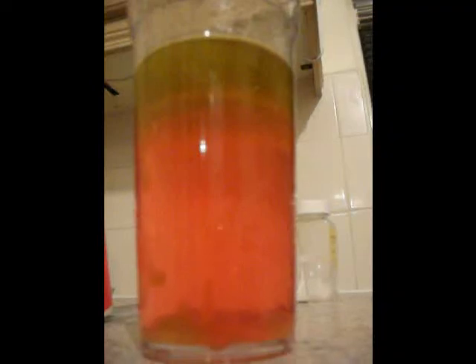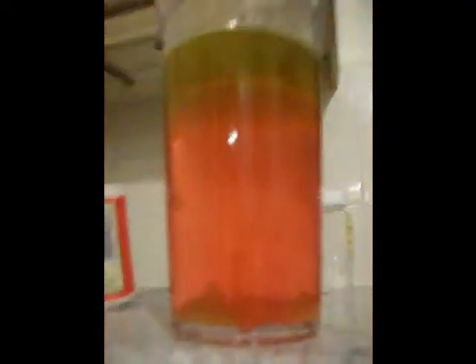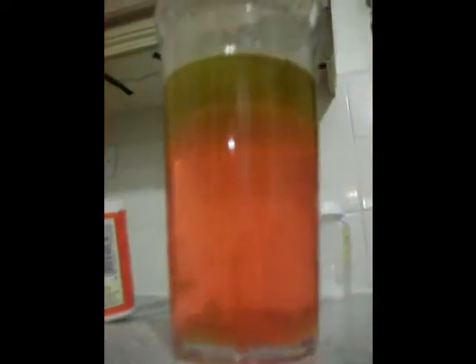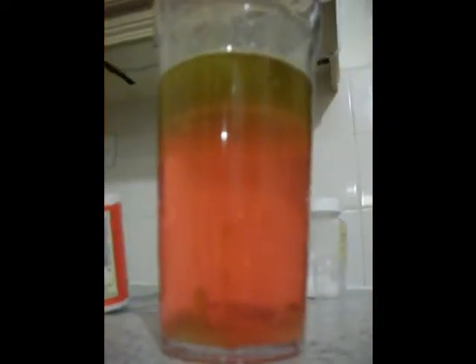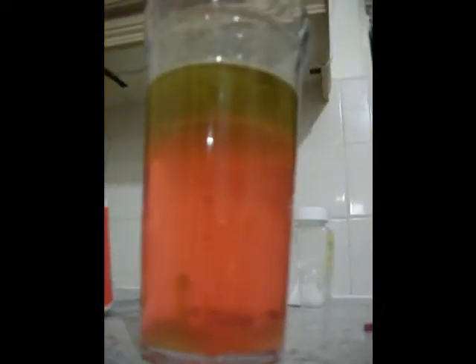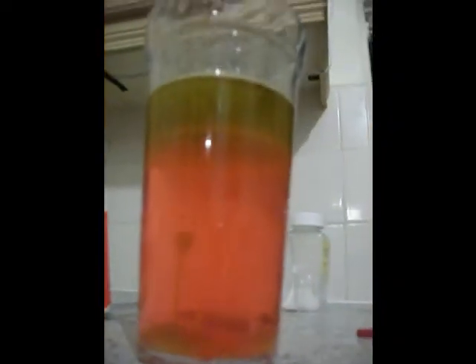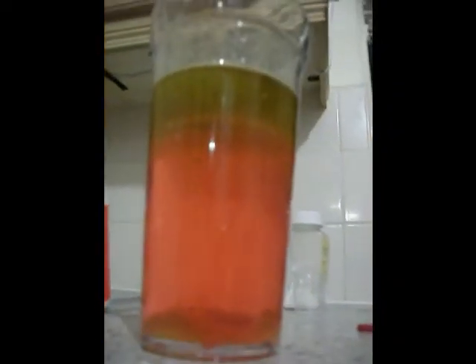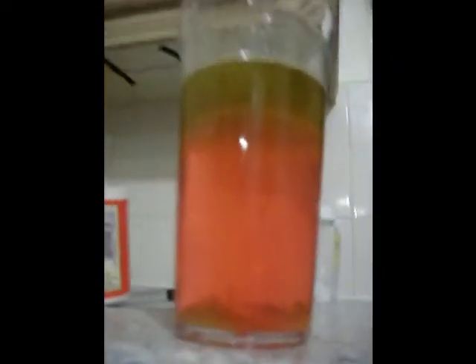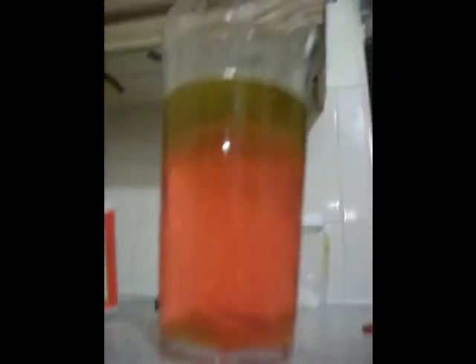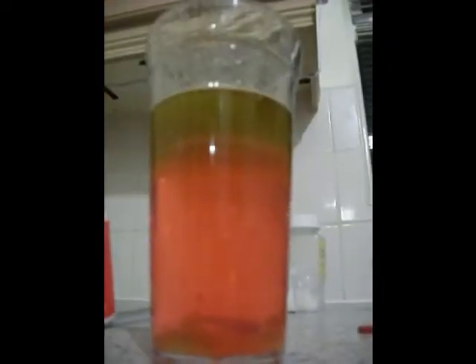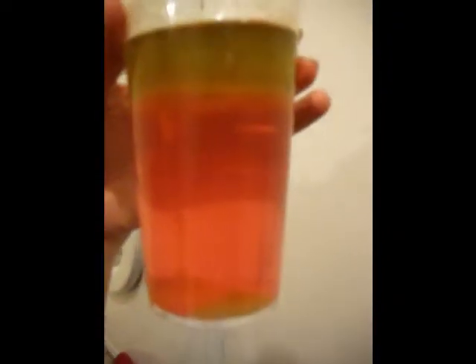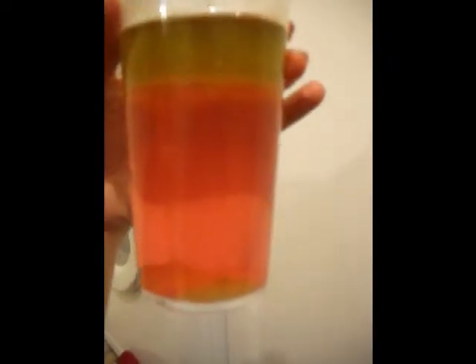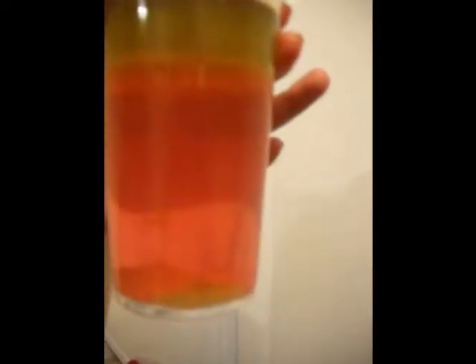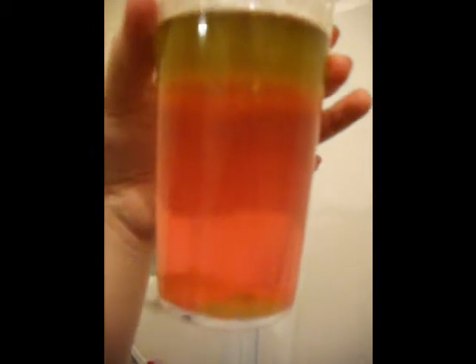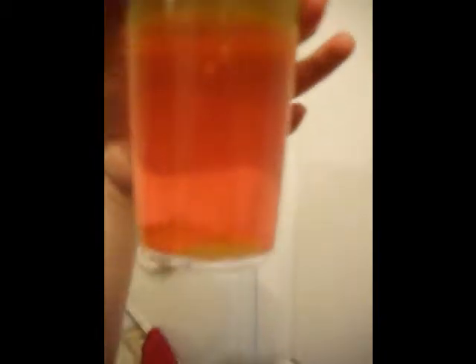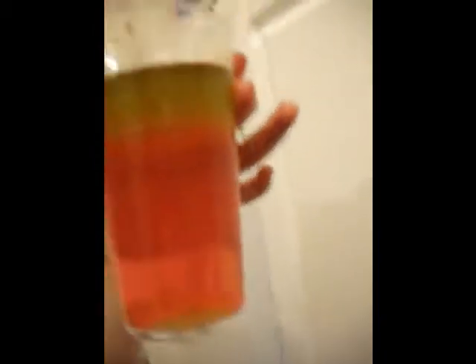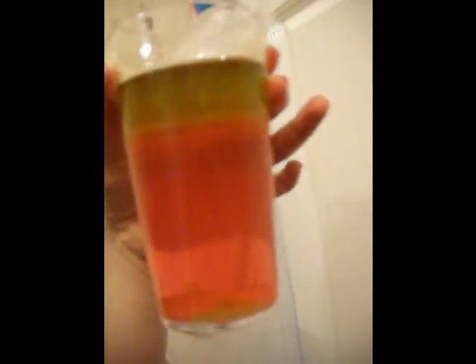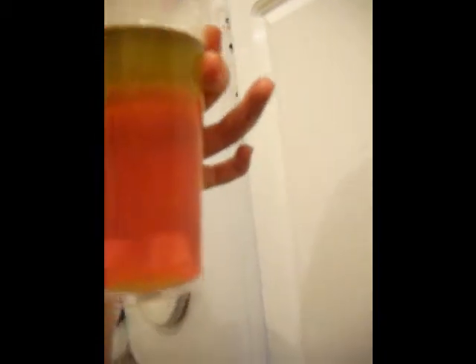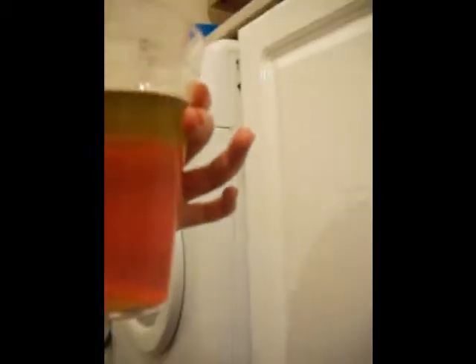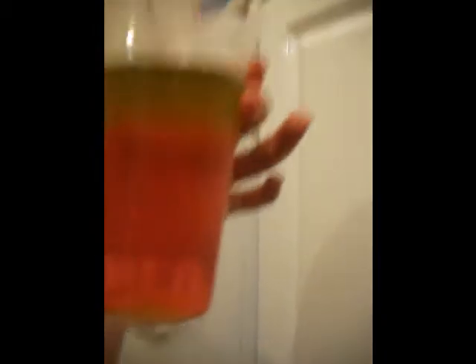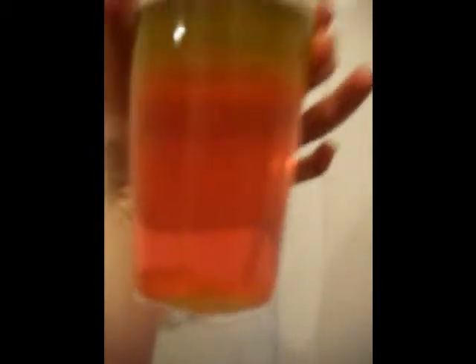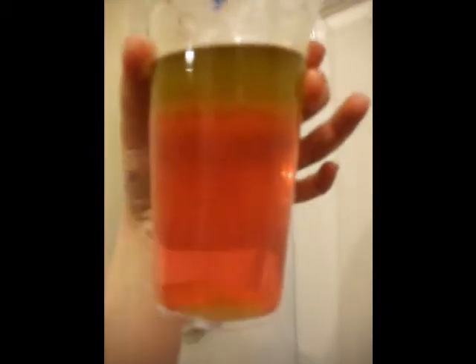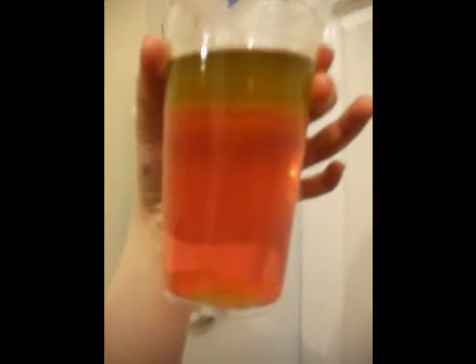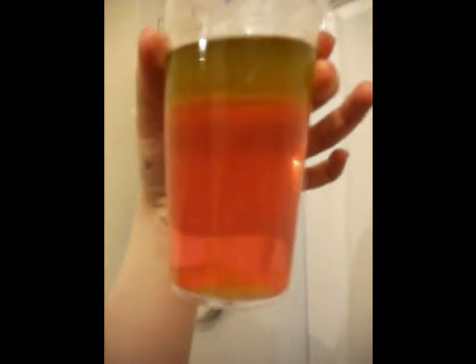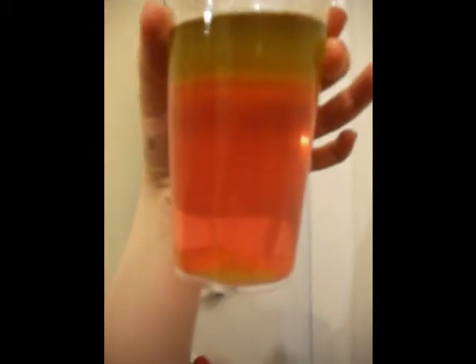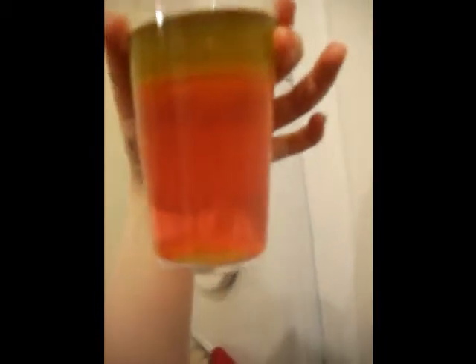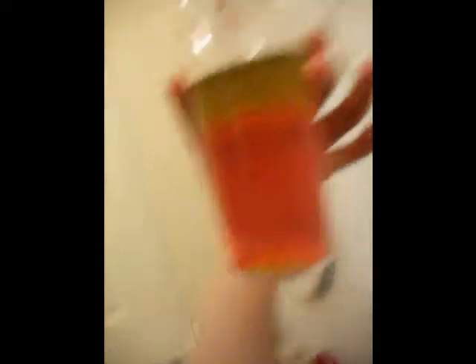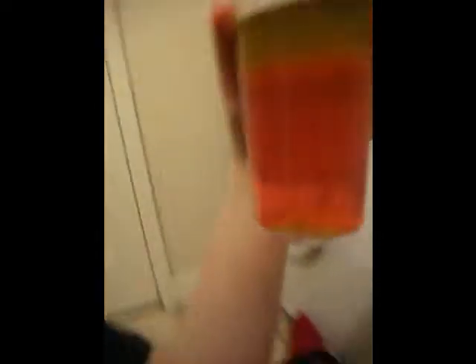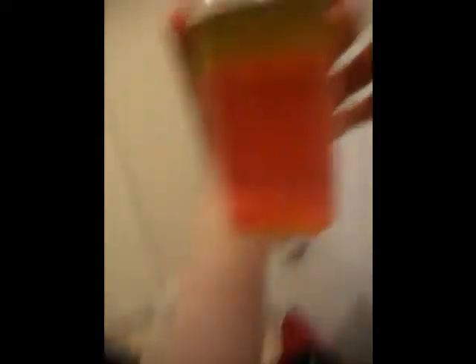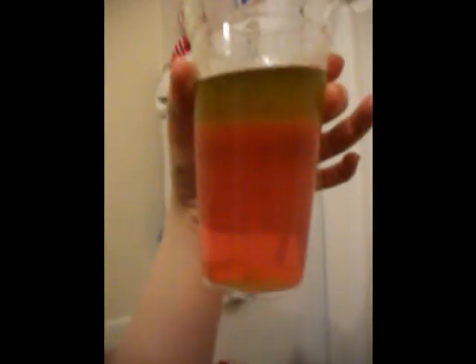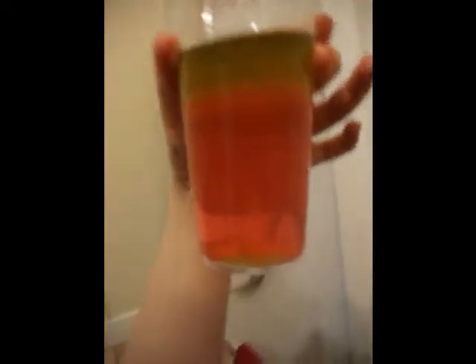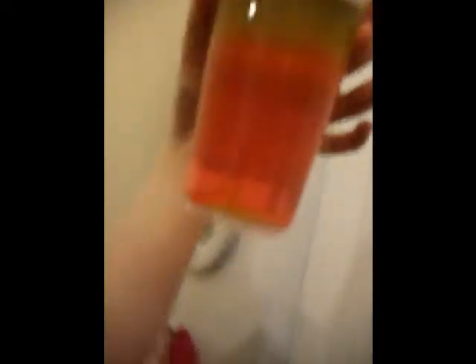This is a lava lamp we just made. It looks a bit disgusting, but you get the effect. If we just made a real life lamp with a different colour oil, that would be good.